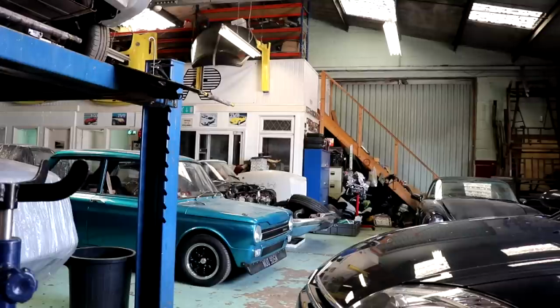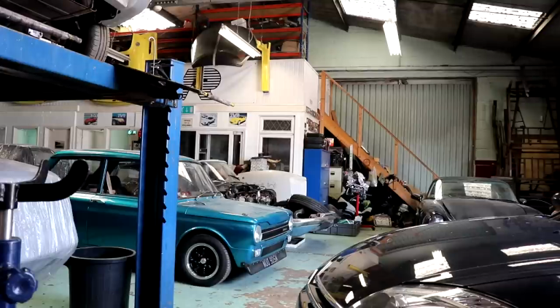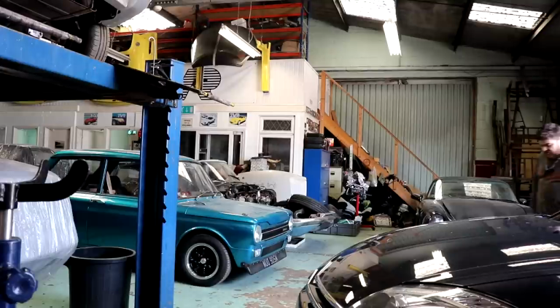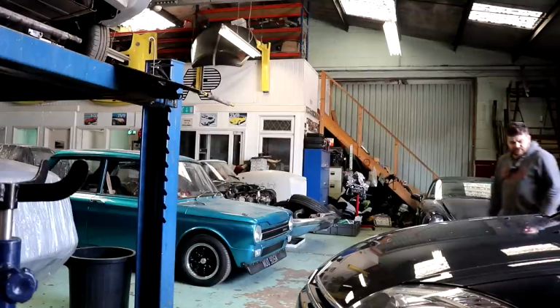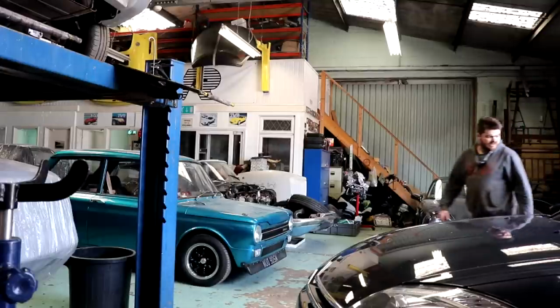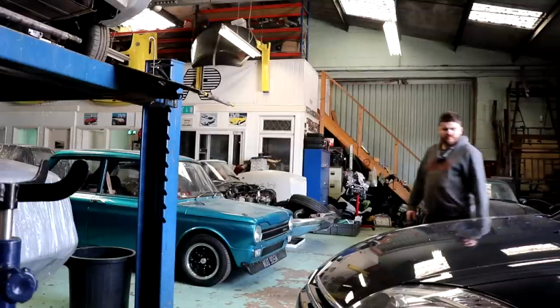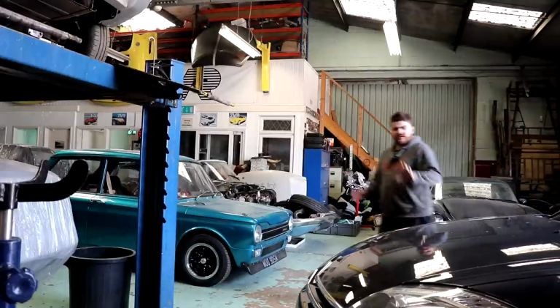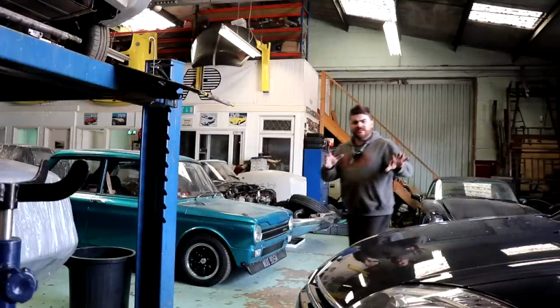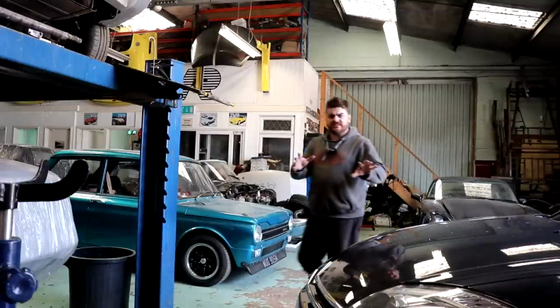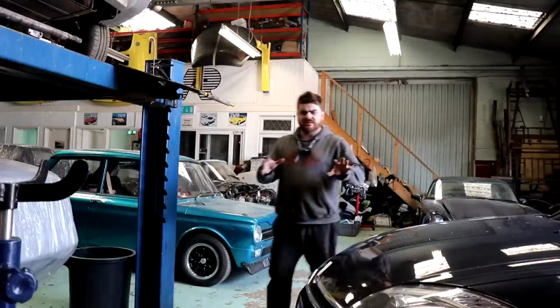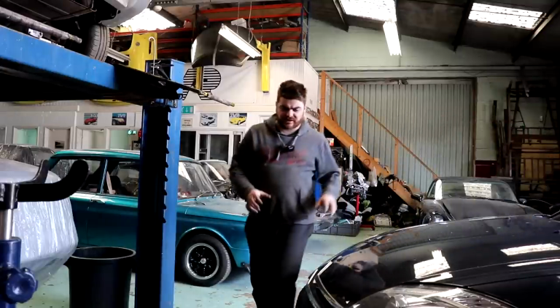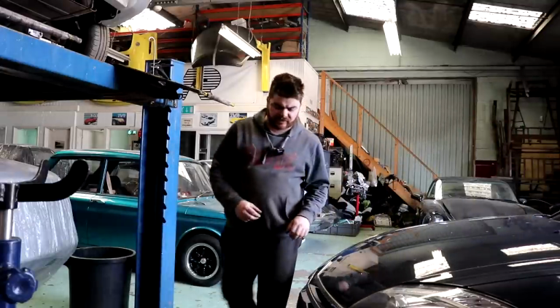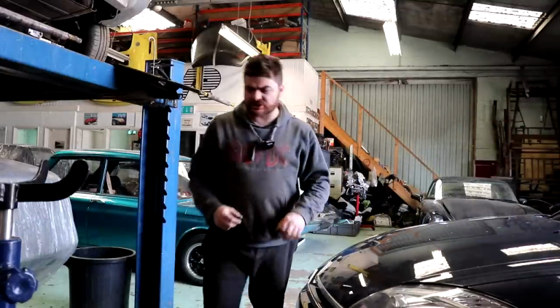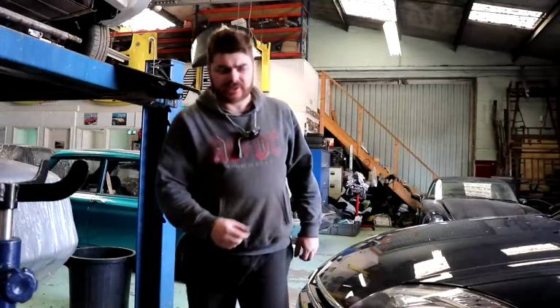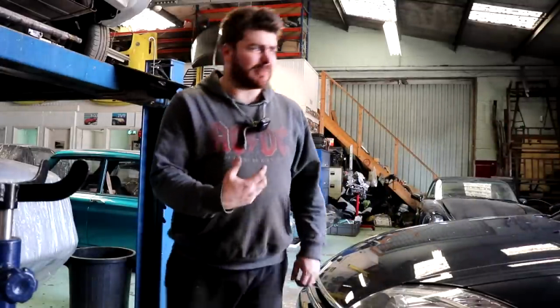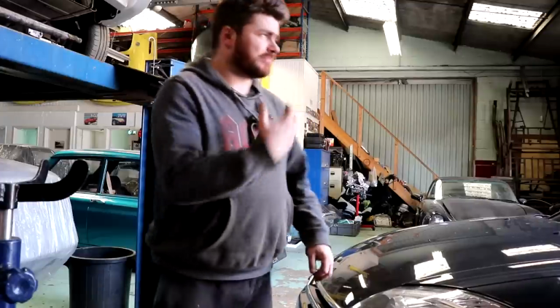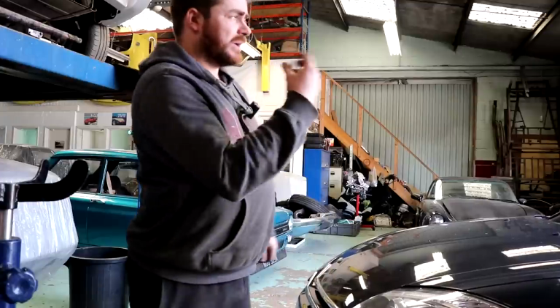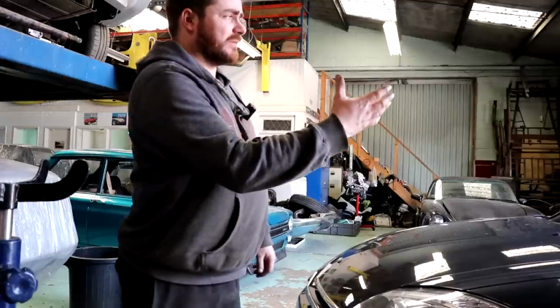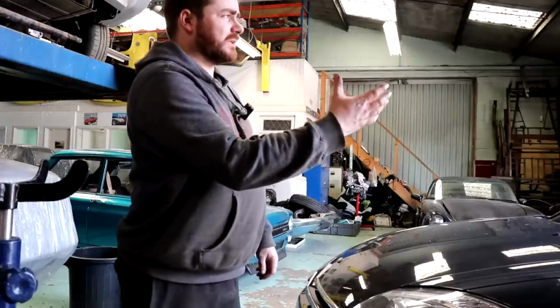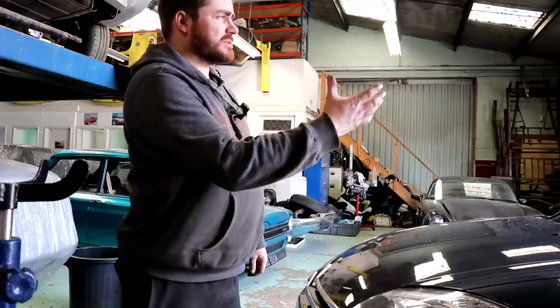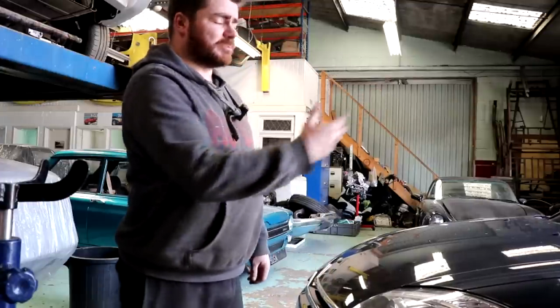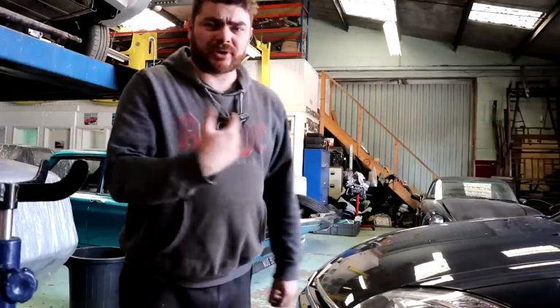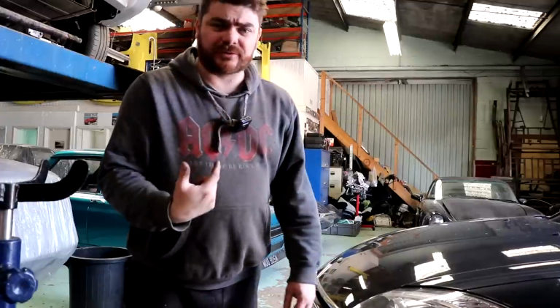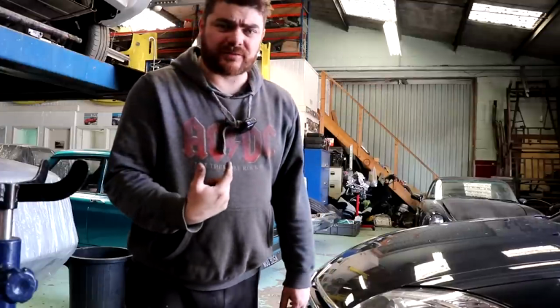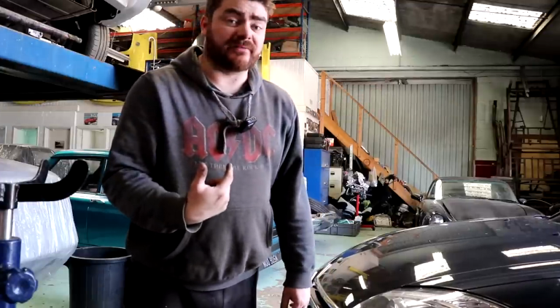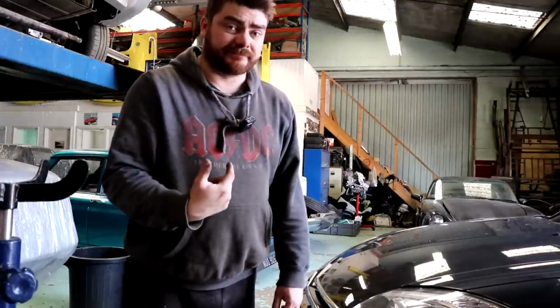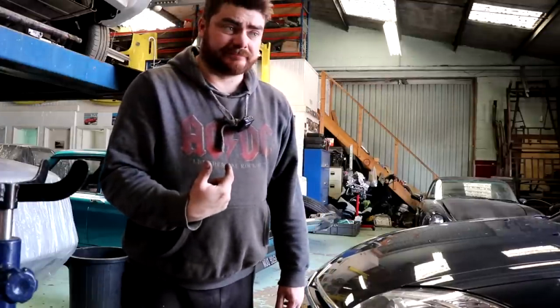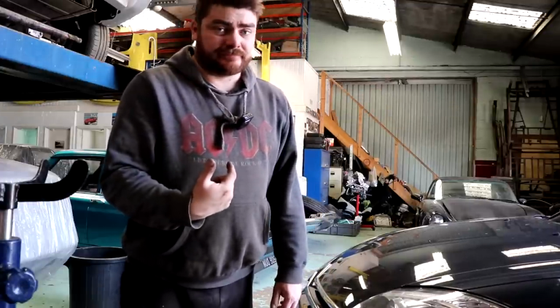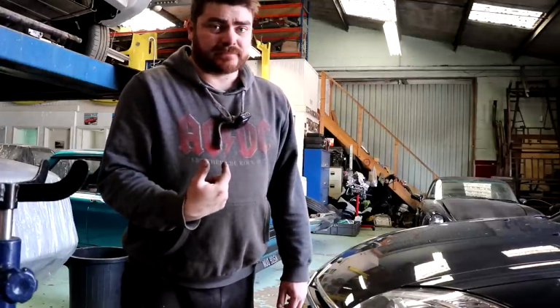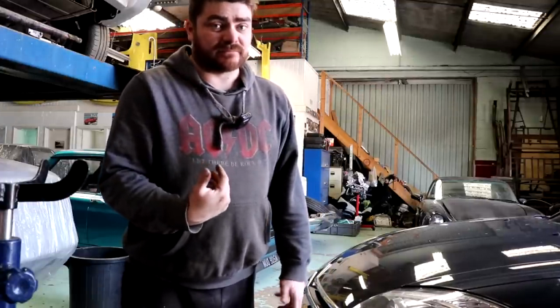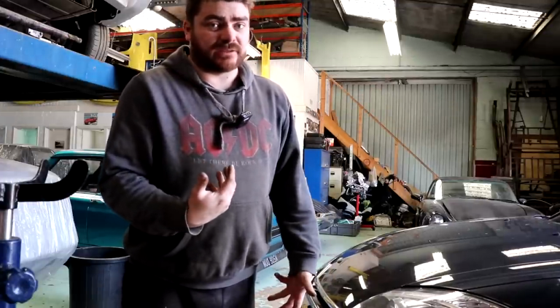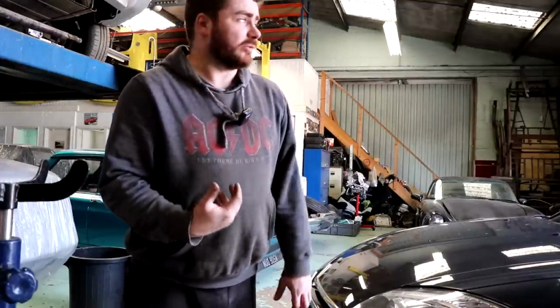You have to excuse my coming into this dark dank workshop. It is lovely and light outside but my microphone does not have a muff and it will get annoying.